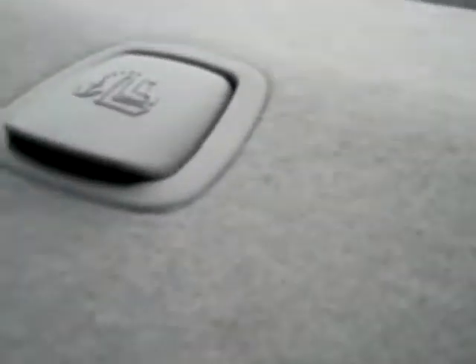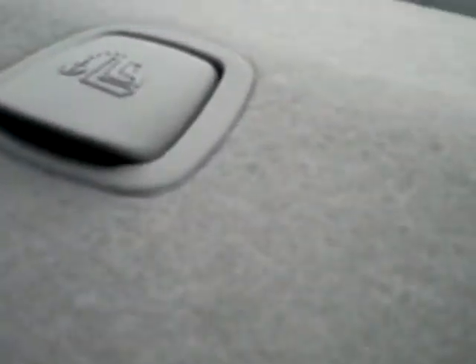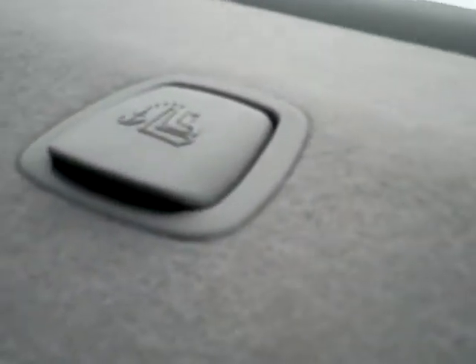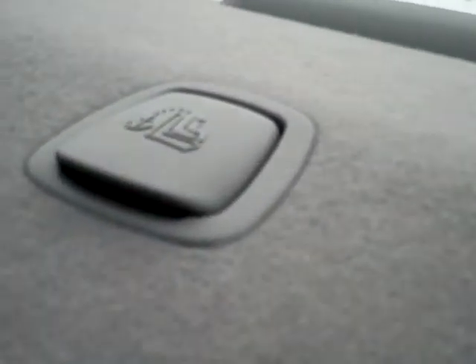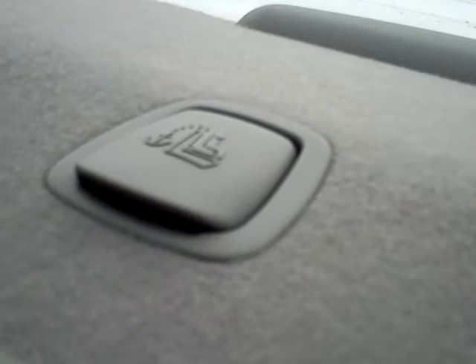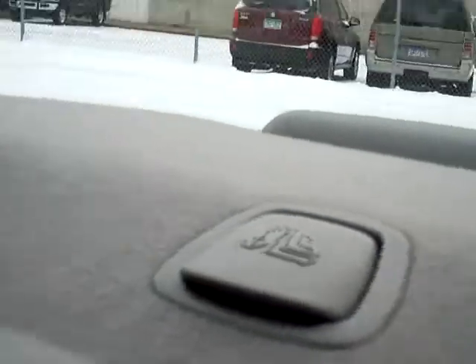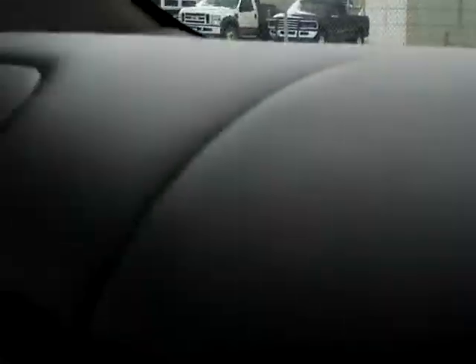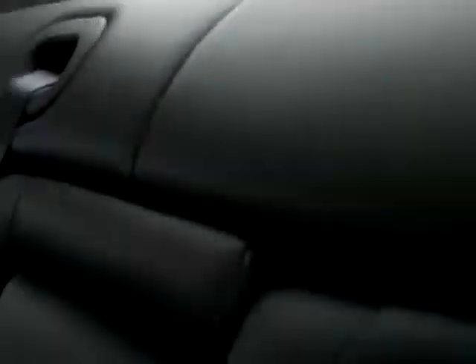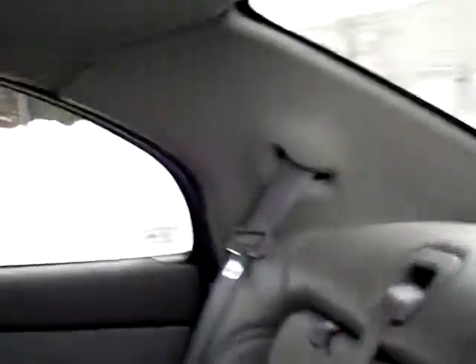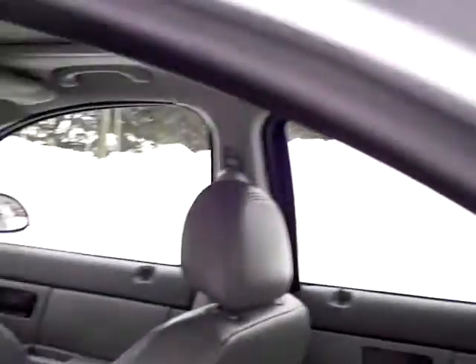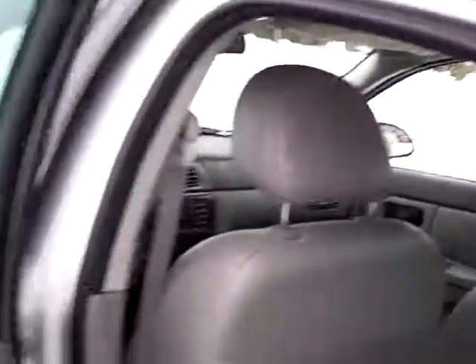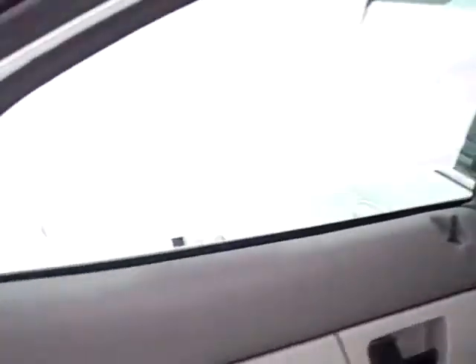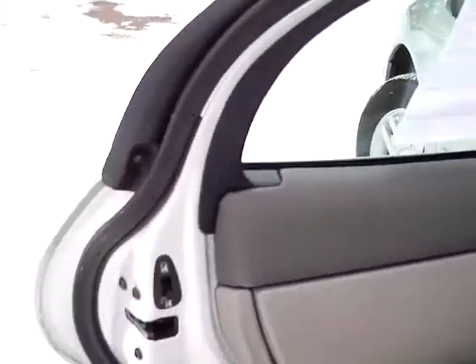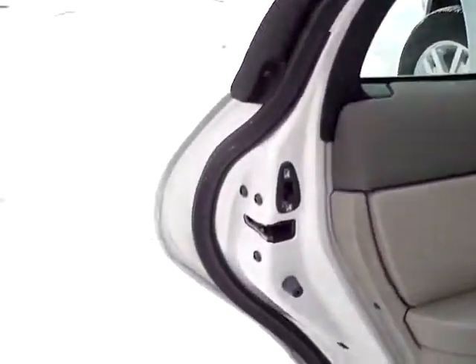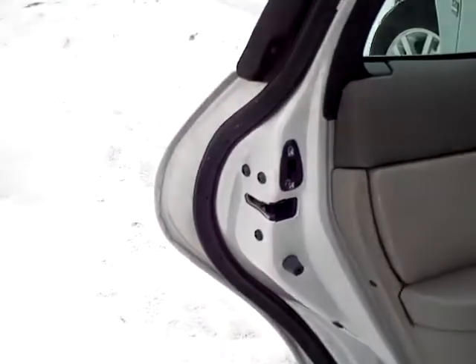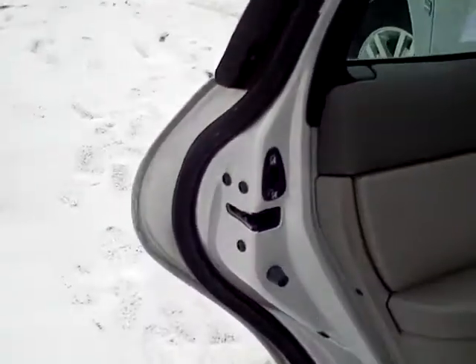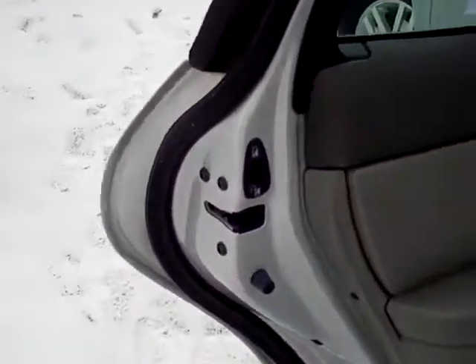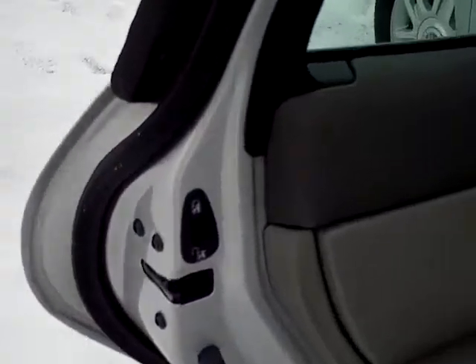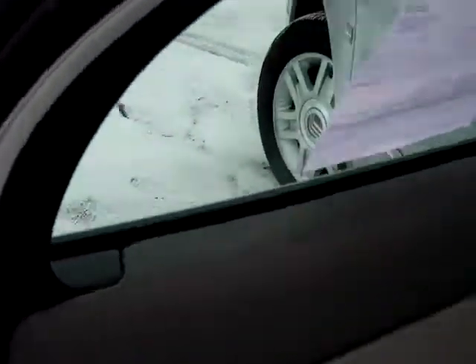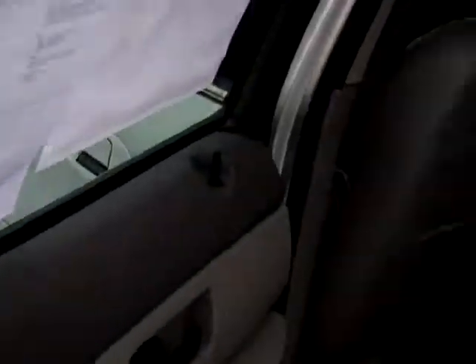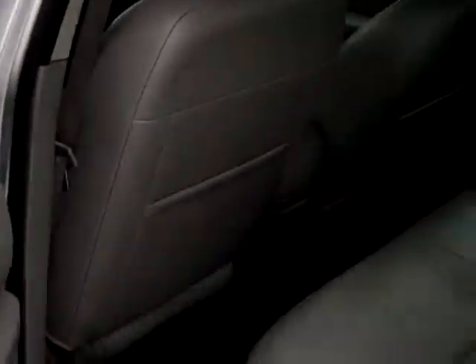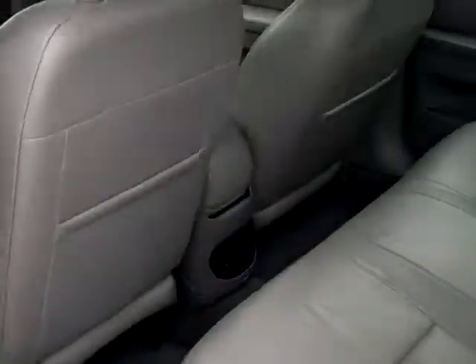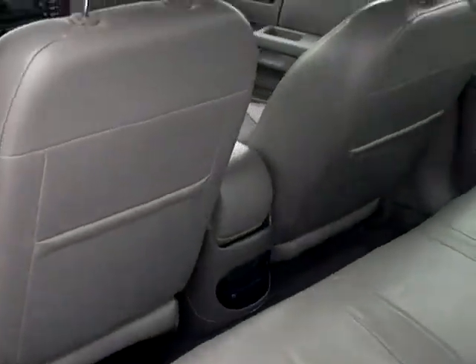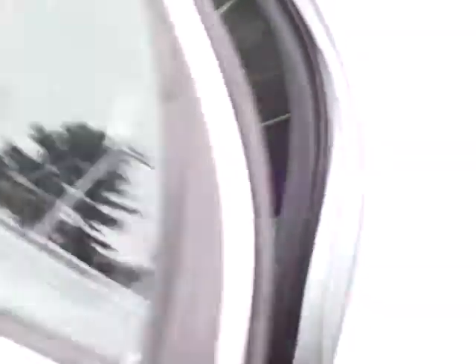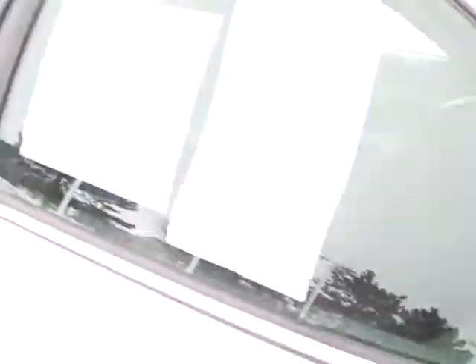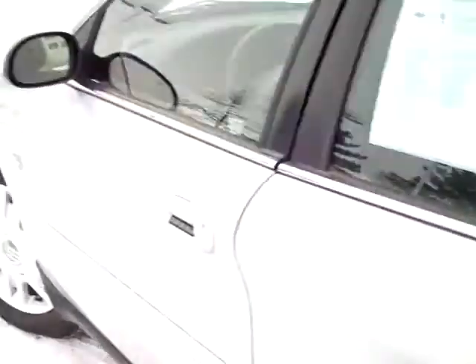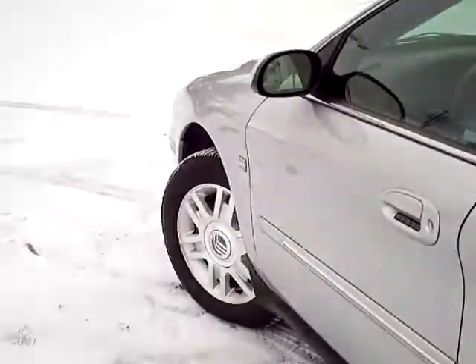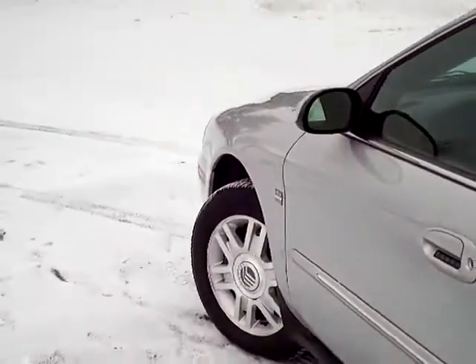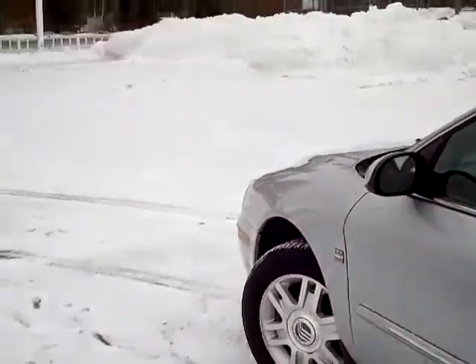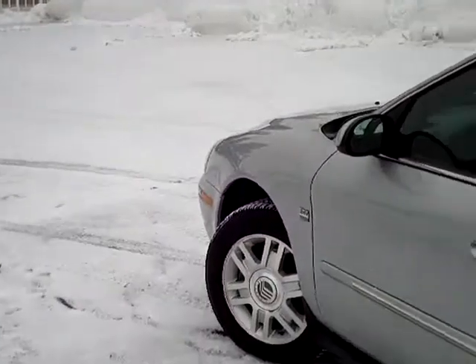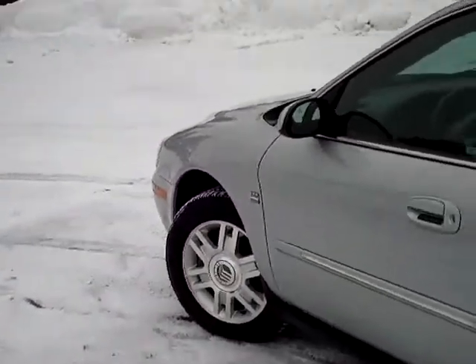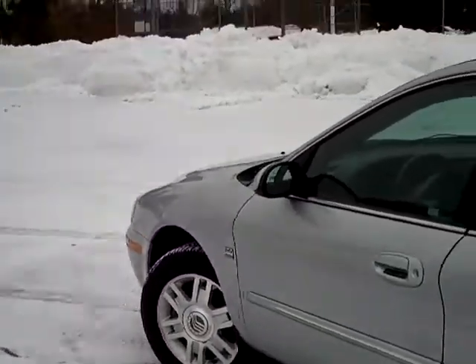It does have the tethering system for the car seats, making sure that they're buckled in correctly. And then, of course, we have the child safety locks, making sure that the little guys in the back that are old enough to open the doors don't.